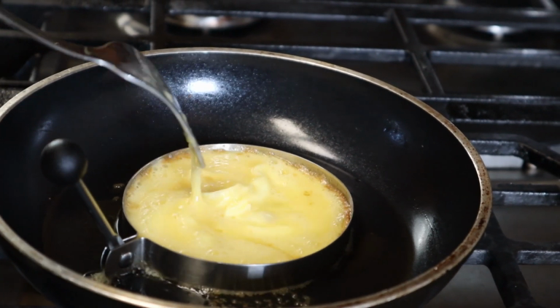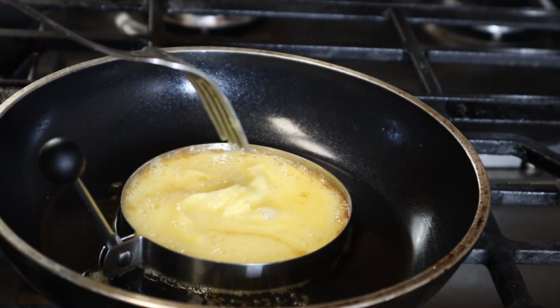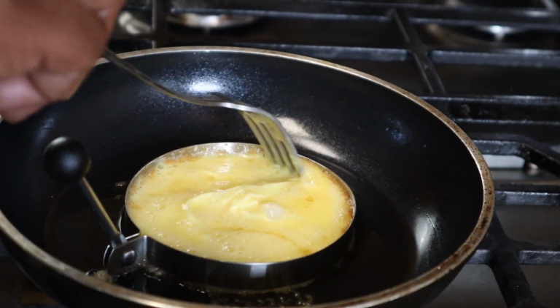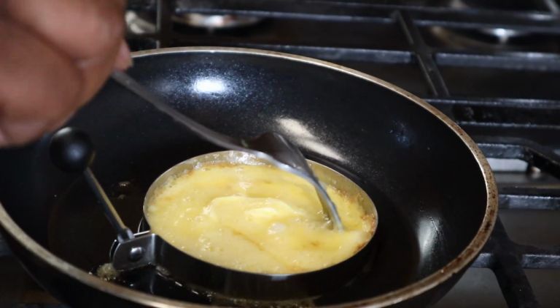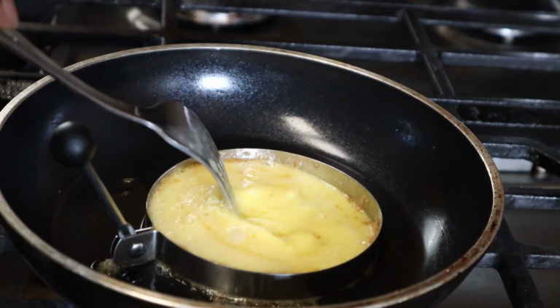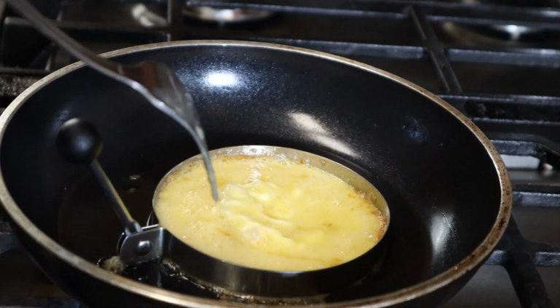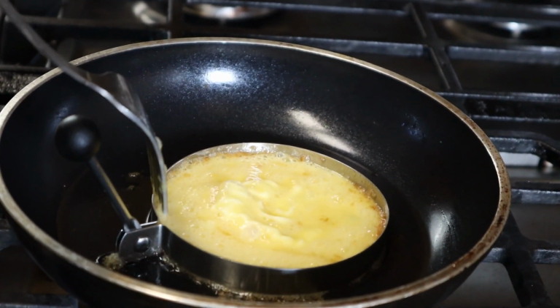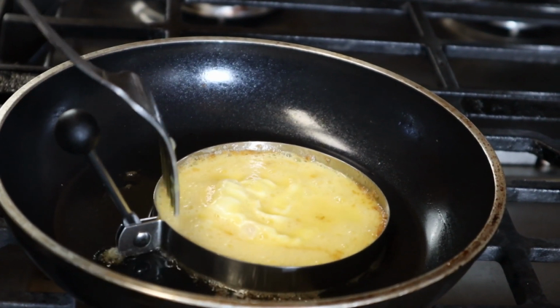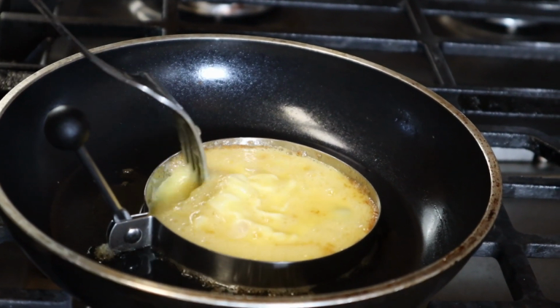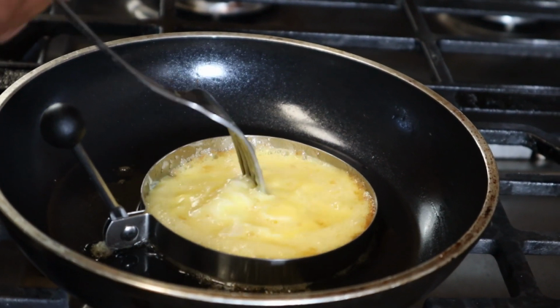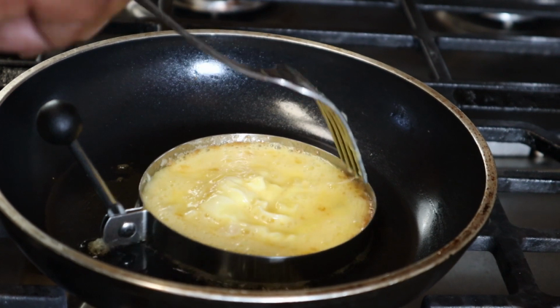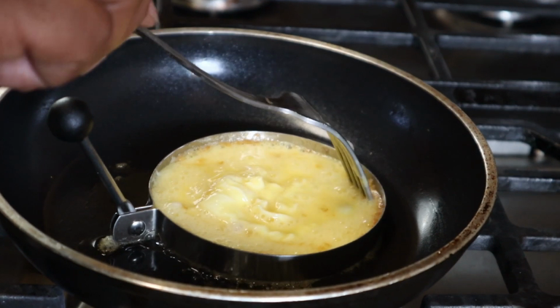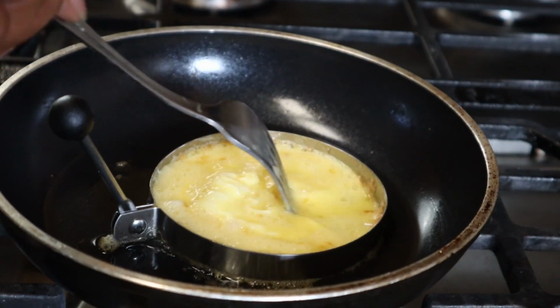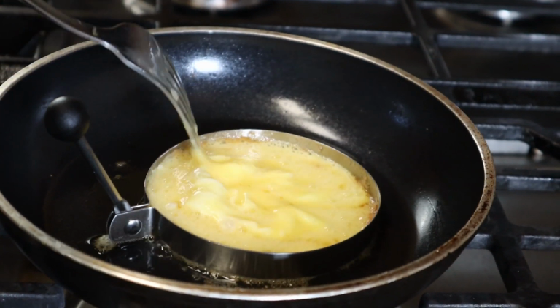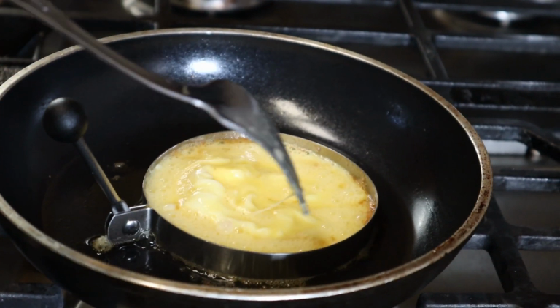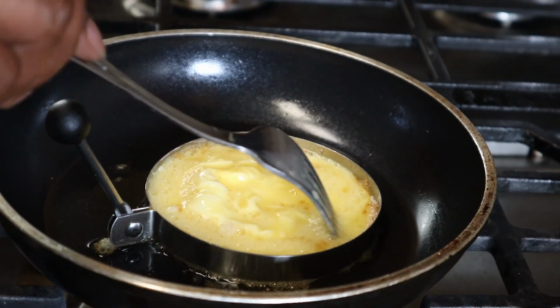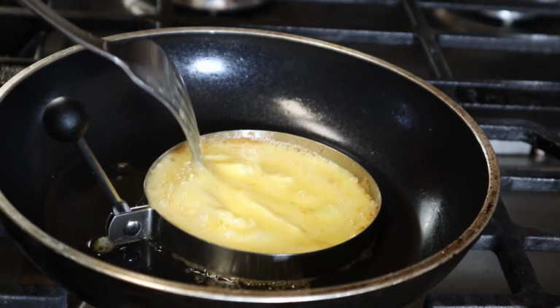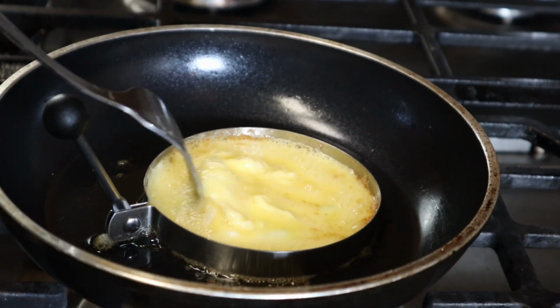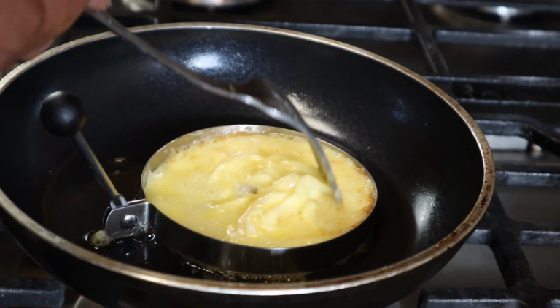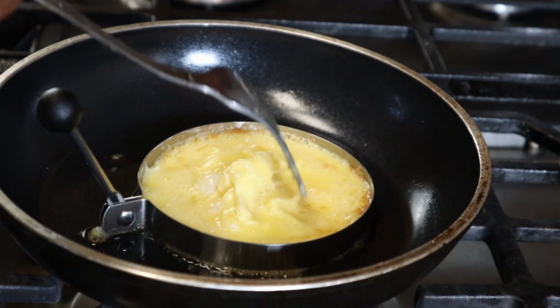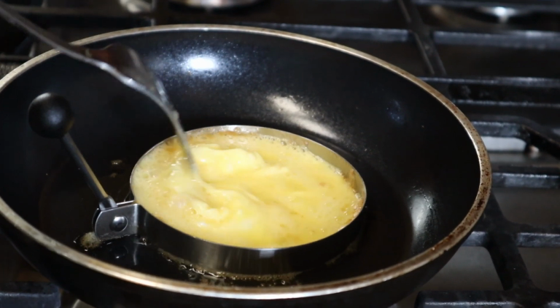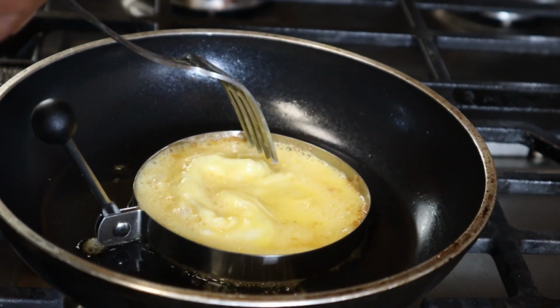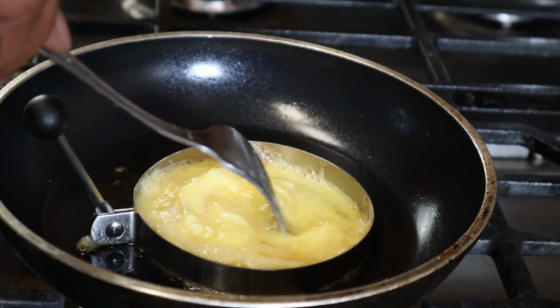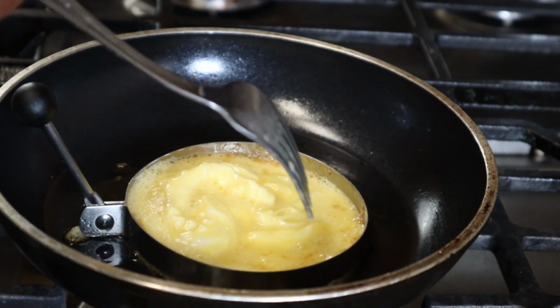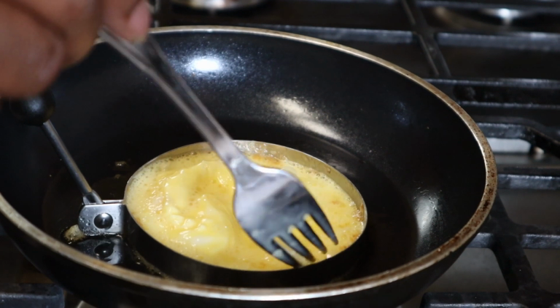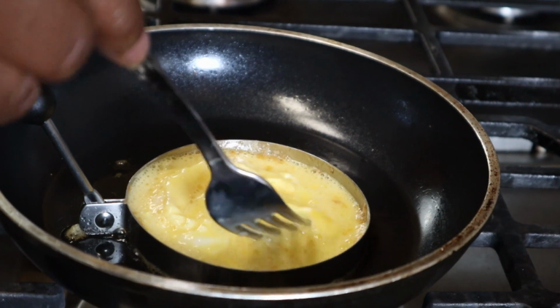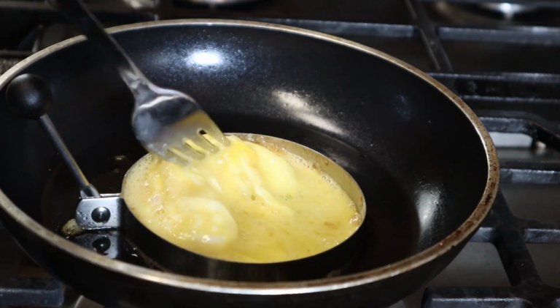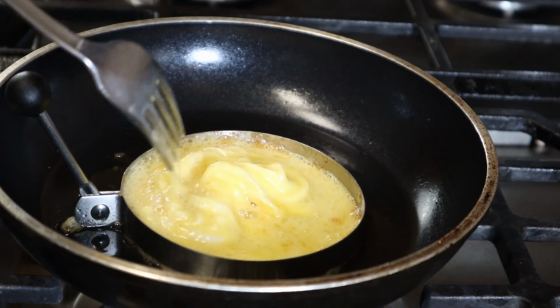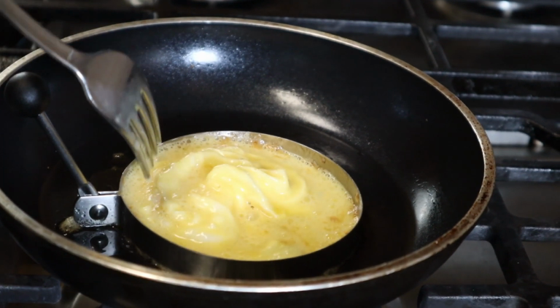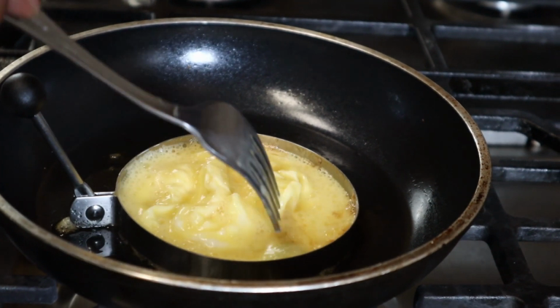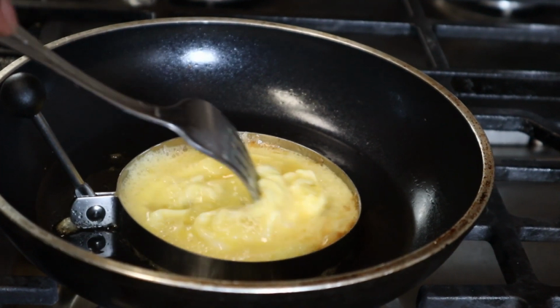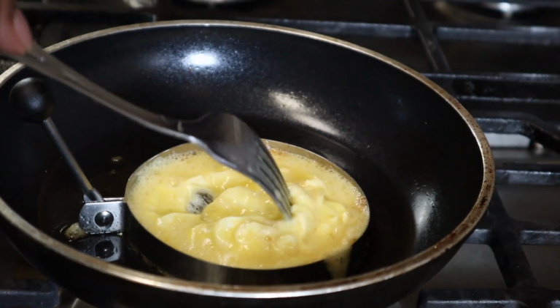But I like scrambled eggs — that's the wonderful thing about cooking yourself. So we just move it around till the bottom gets cooked.